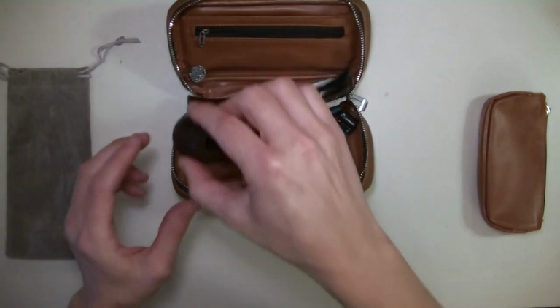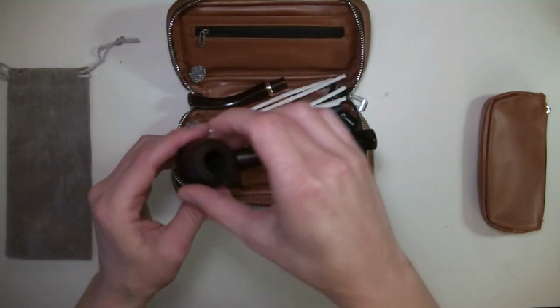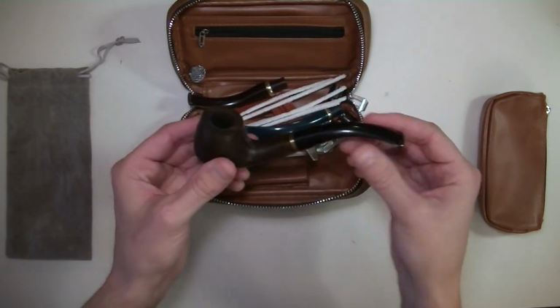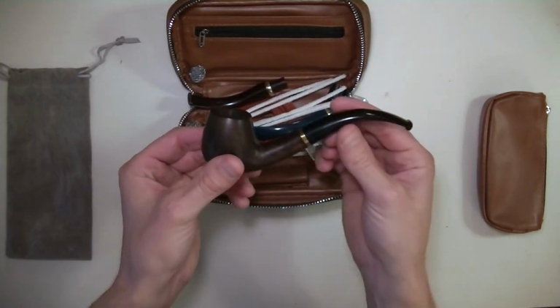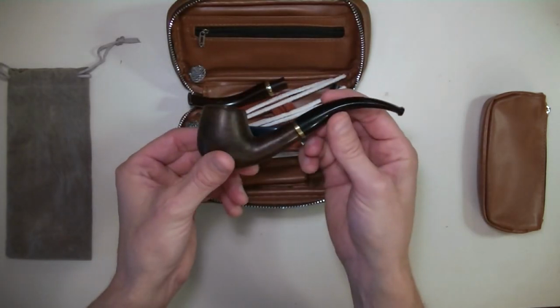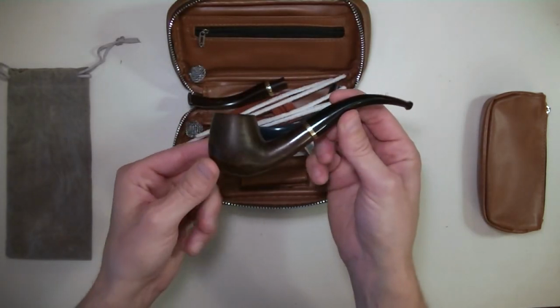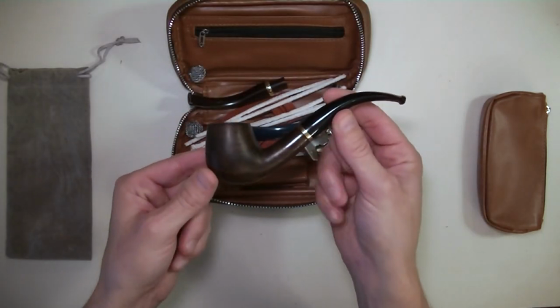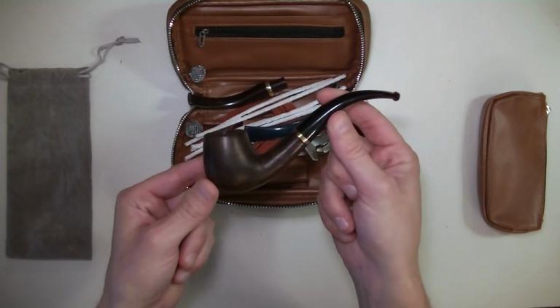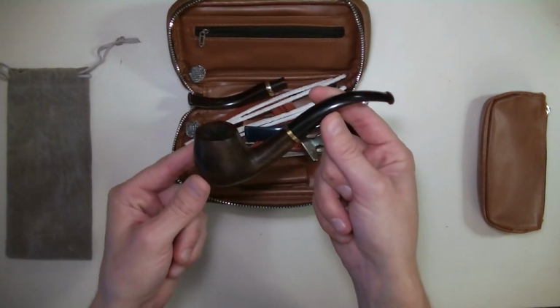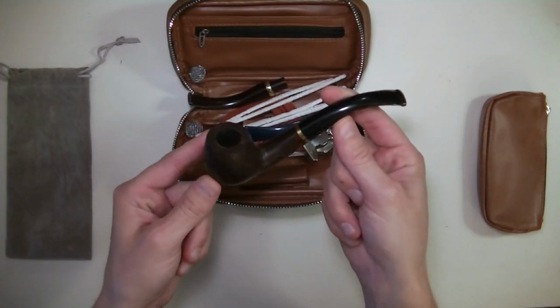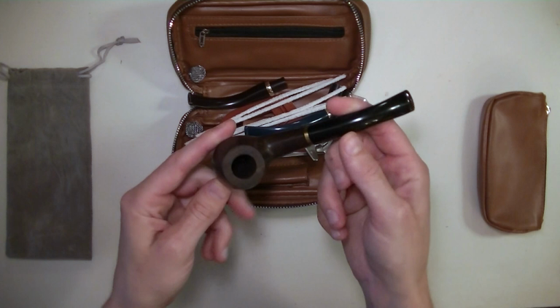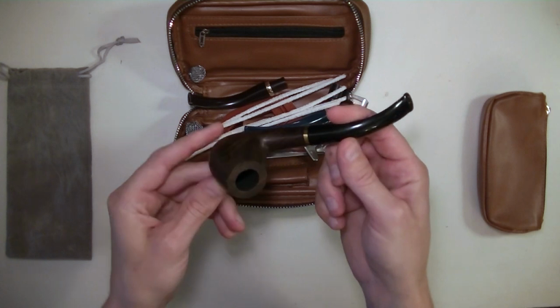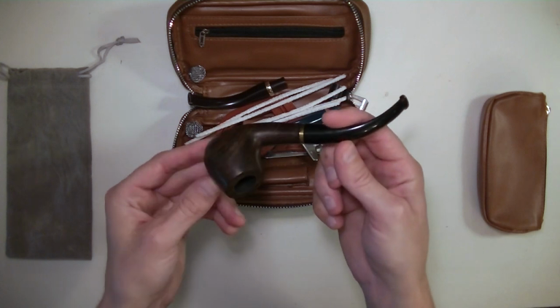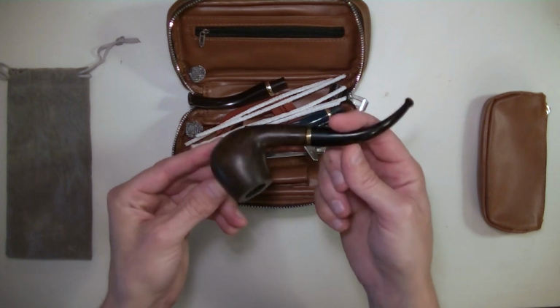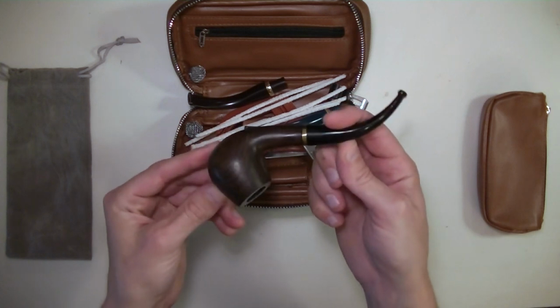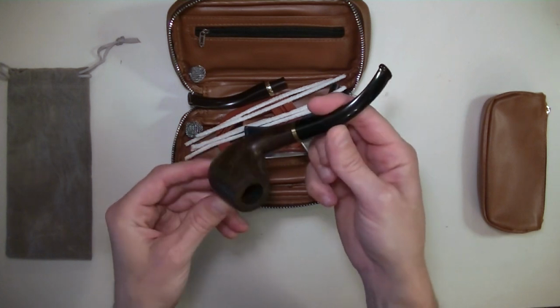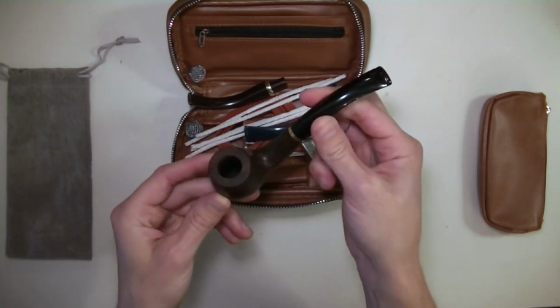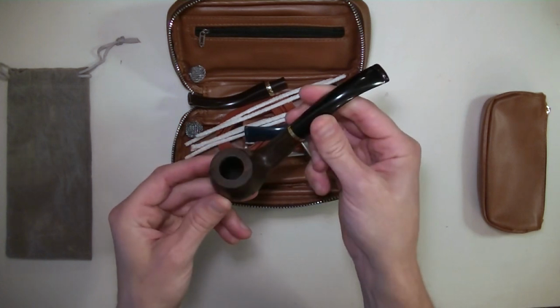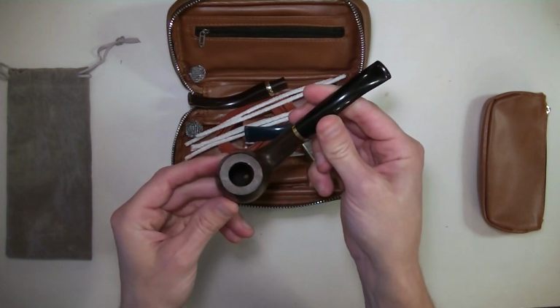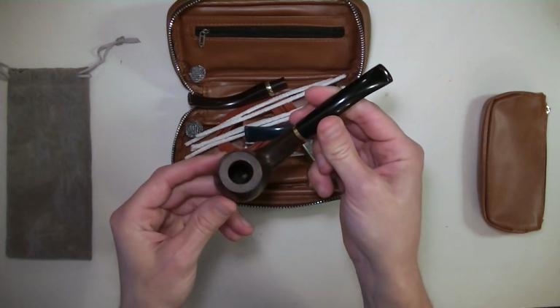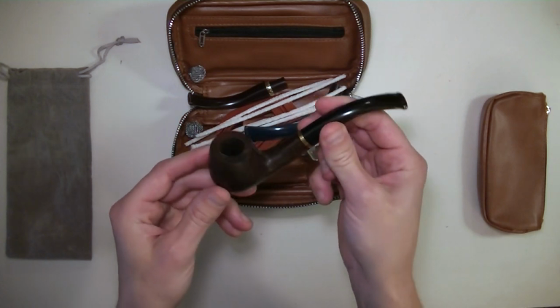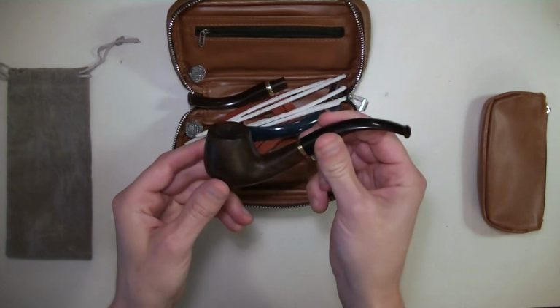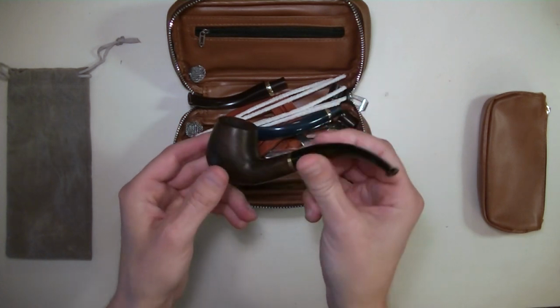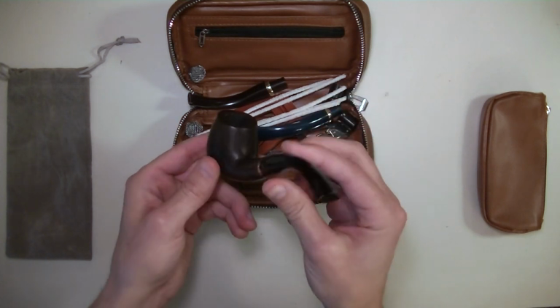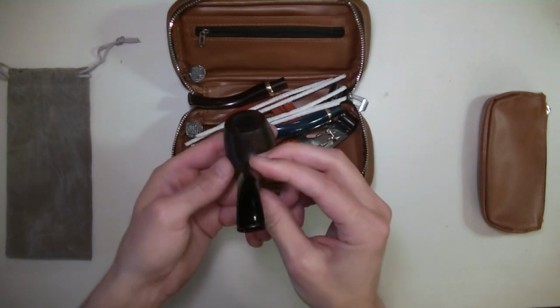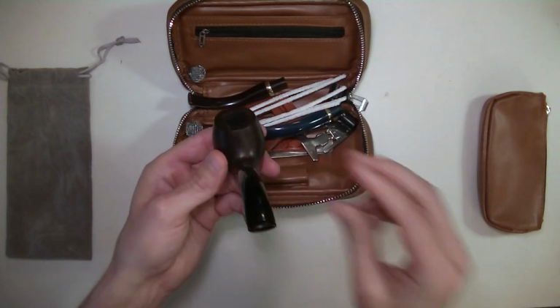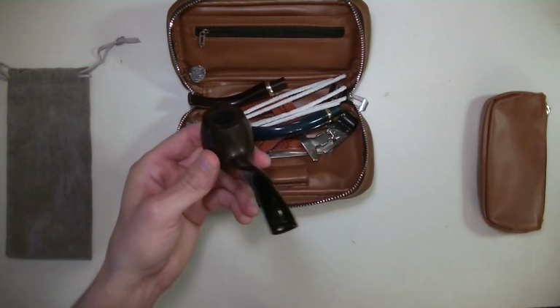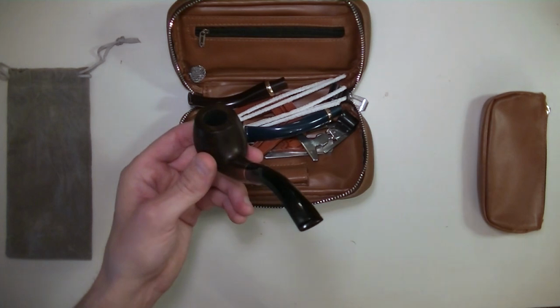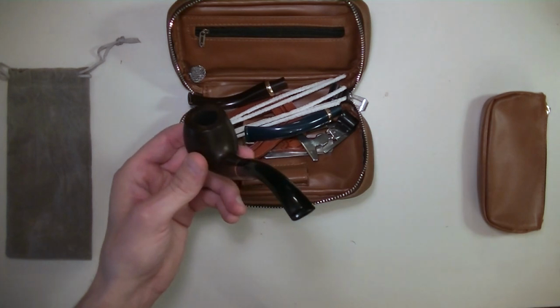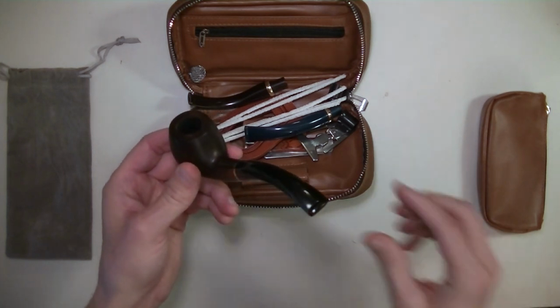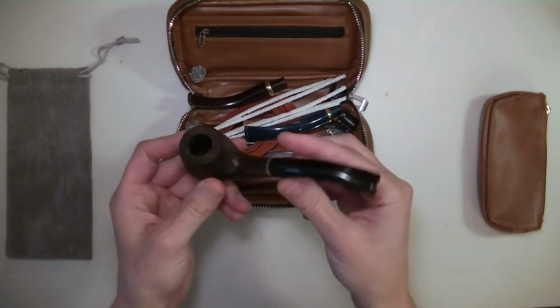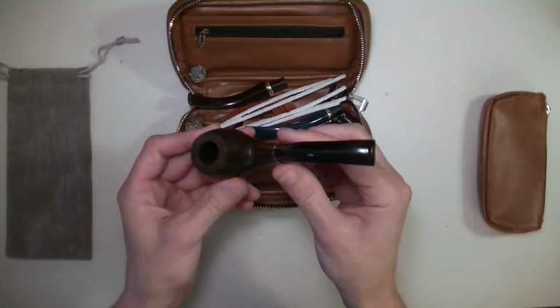The pipe itself is a beautiful black ebony pipe with a black tip. There are also other tips, which I'll show you a bit later in case you want to swap out the colors, but the pipe itself is really beautiful.